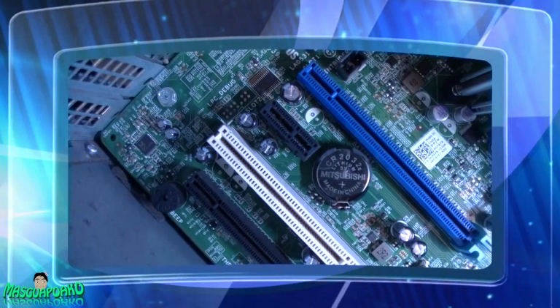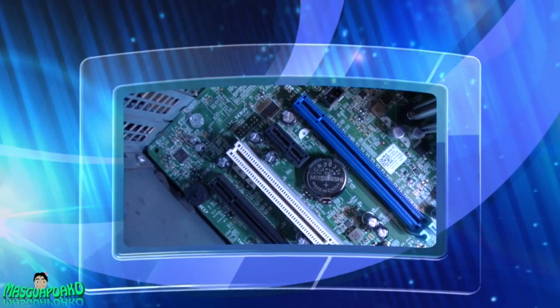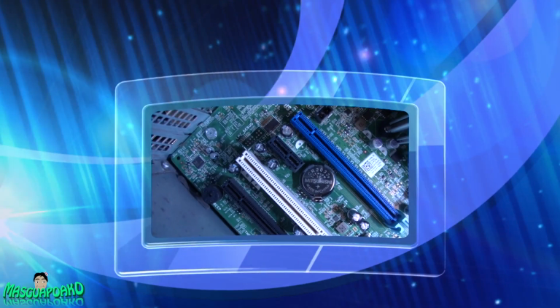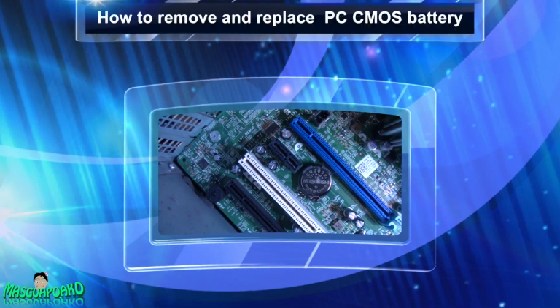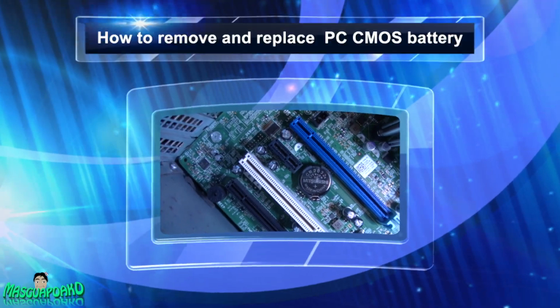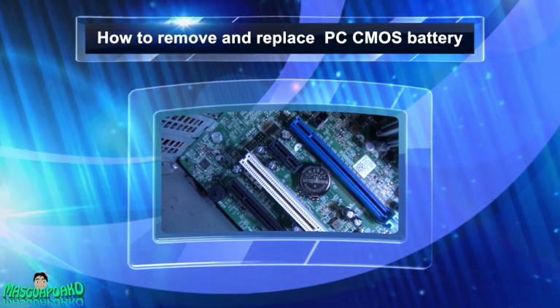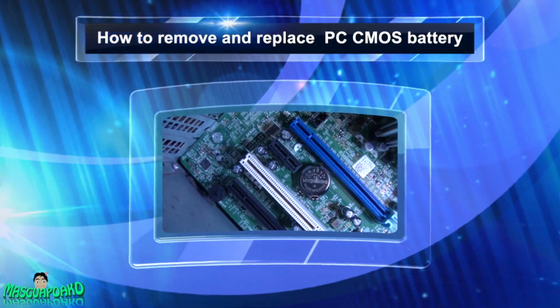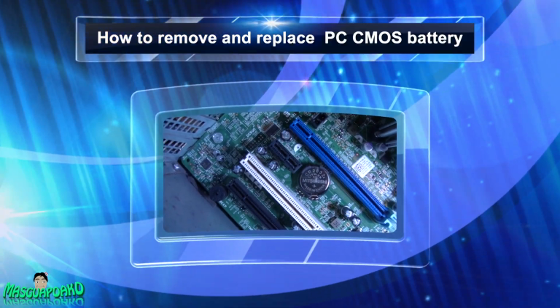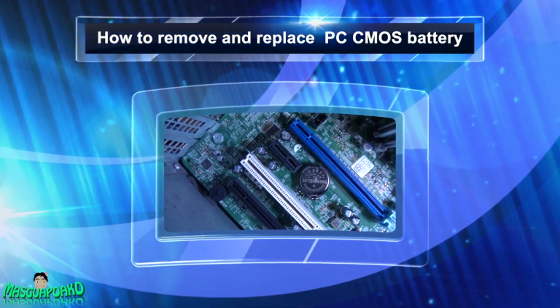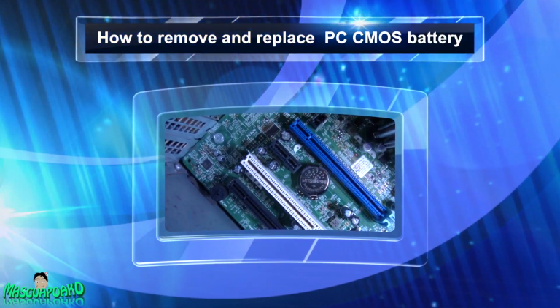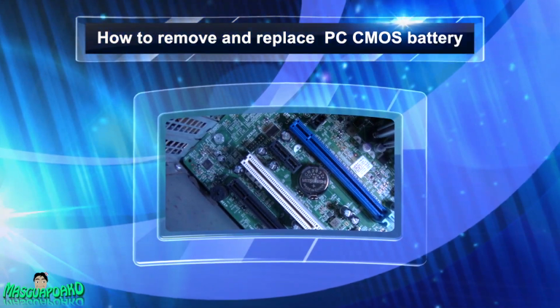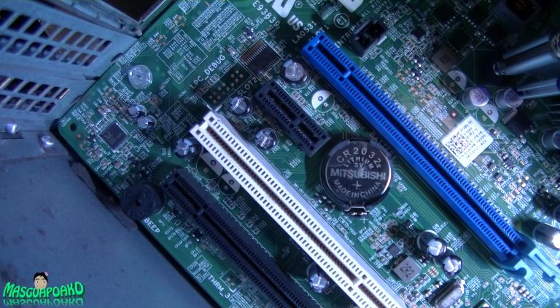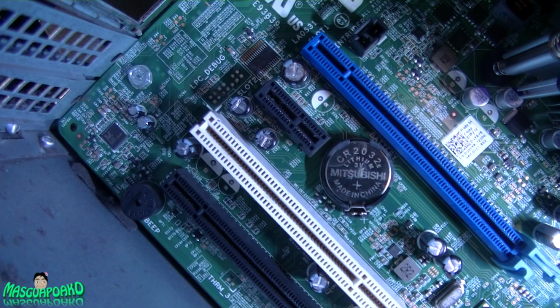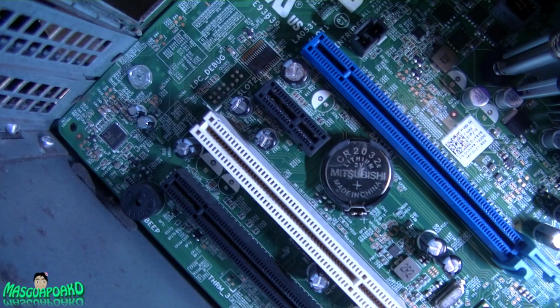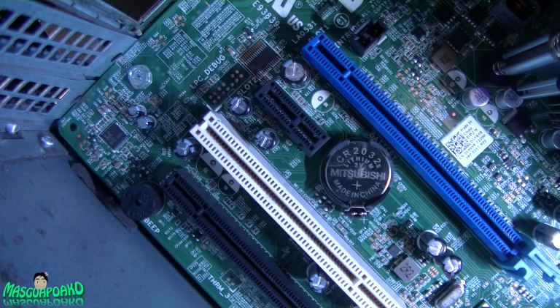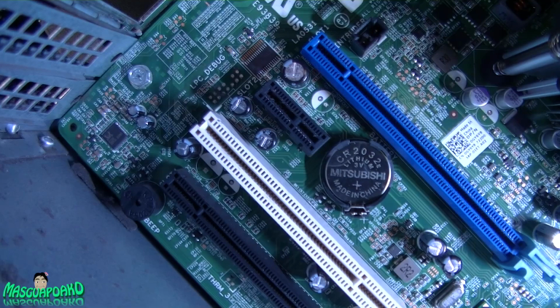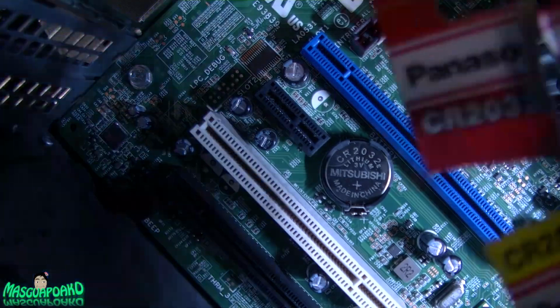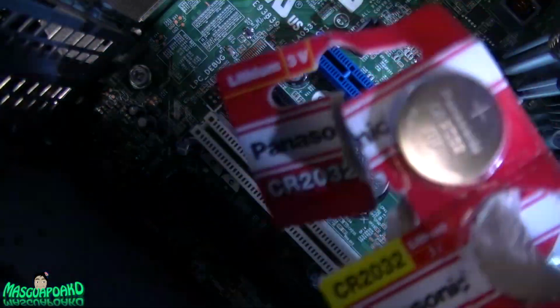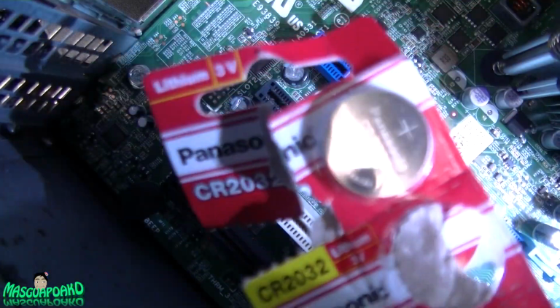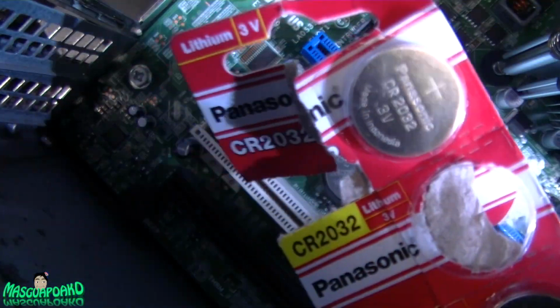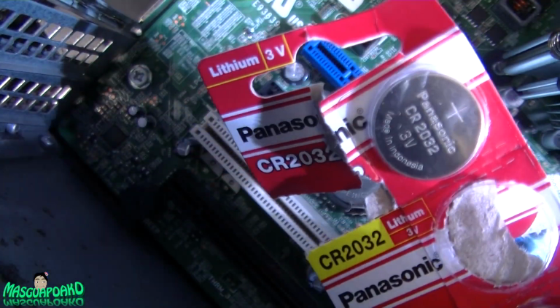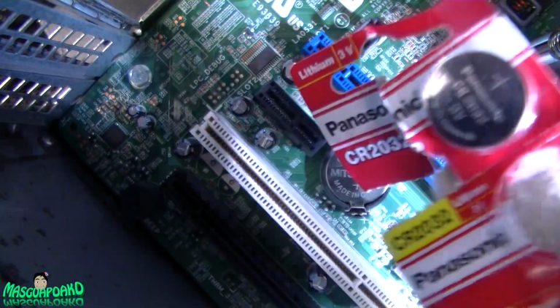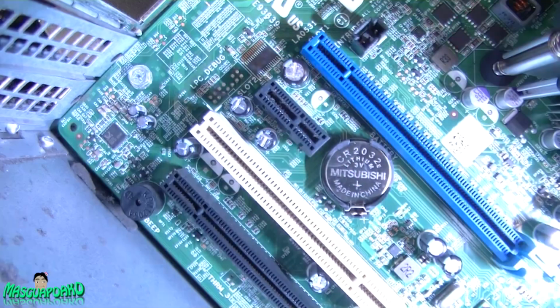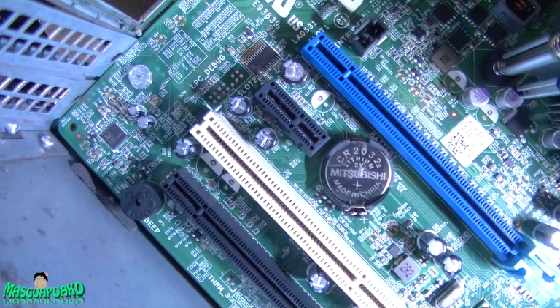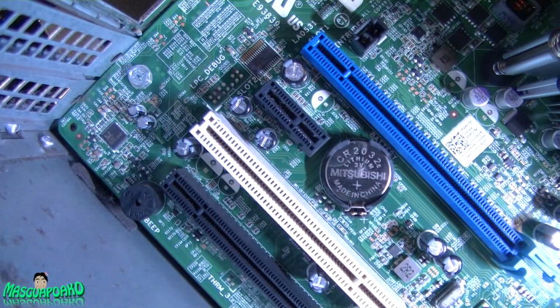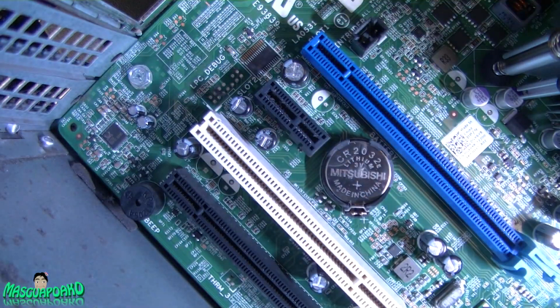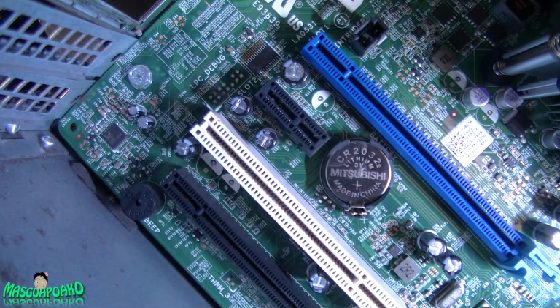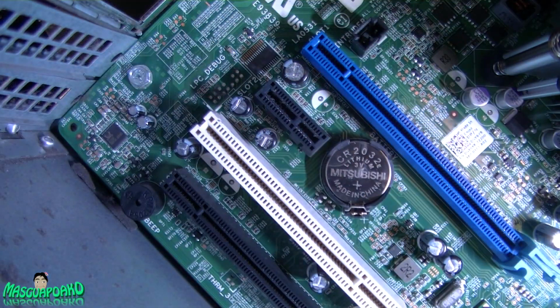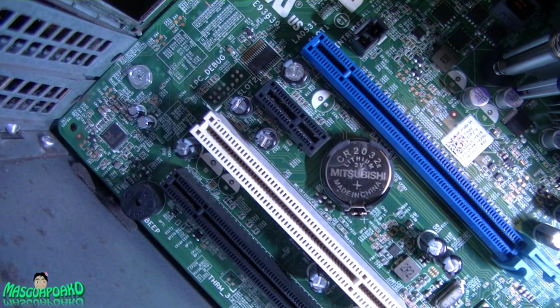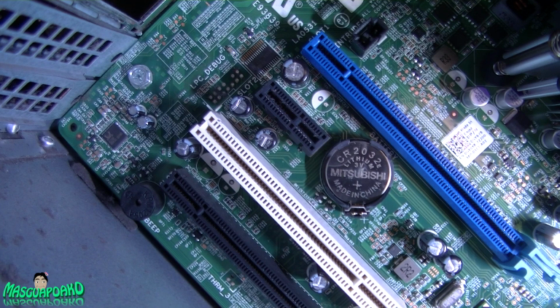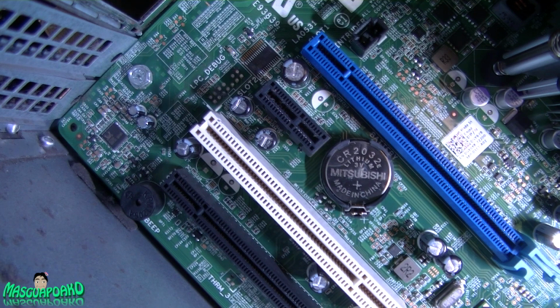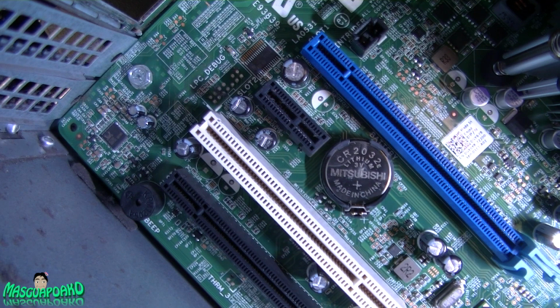Here's the CMOS battery — it's a 2032. I got it right here. I'm going to remove that. Make sure you discharge yourself first.